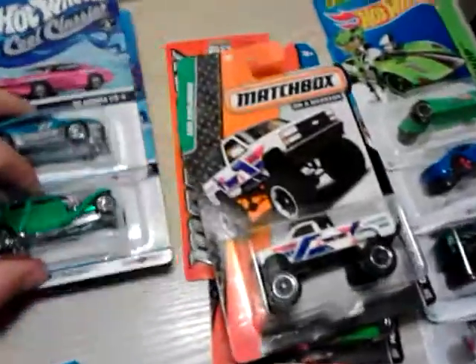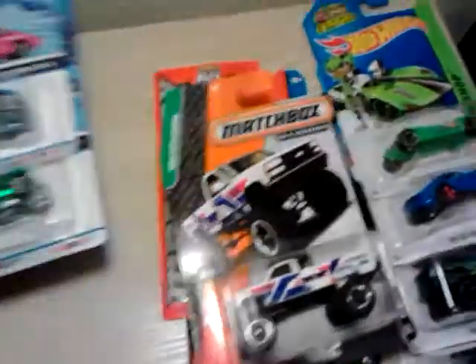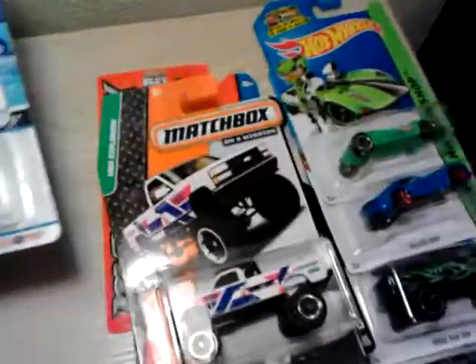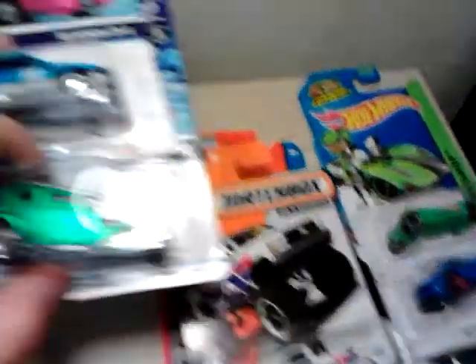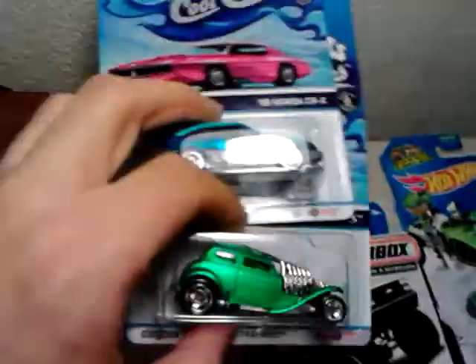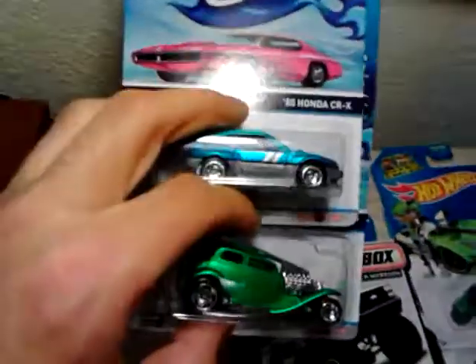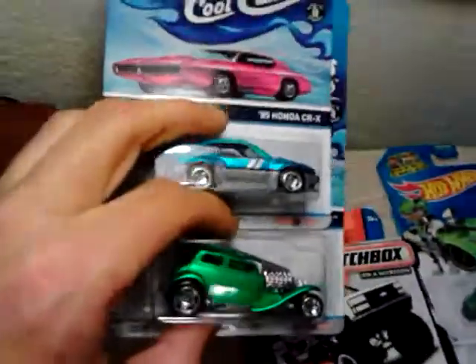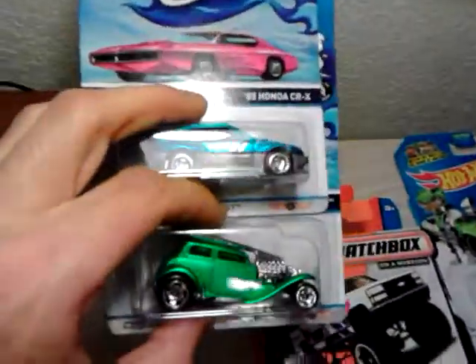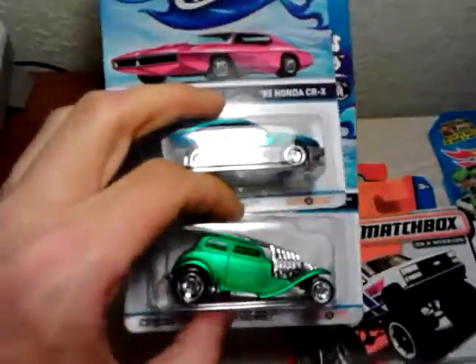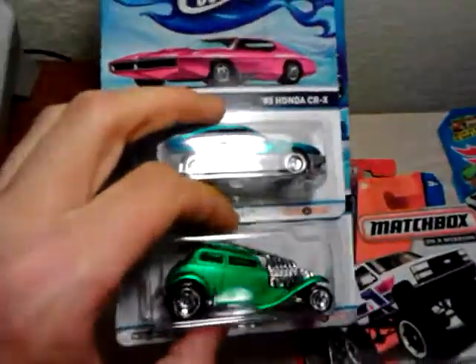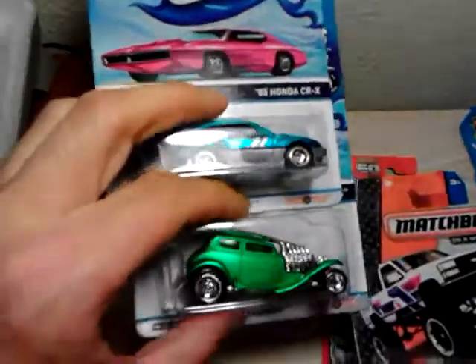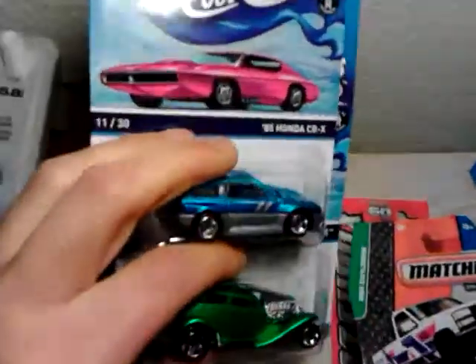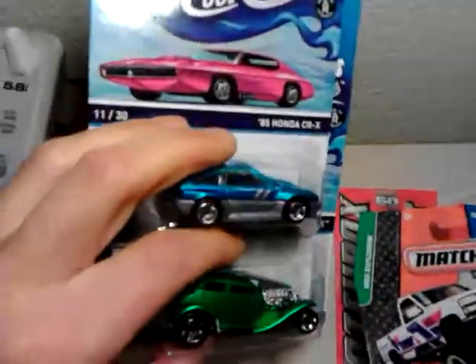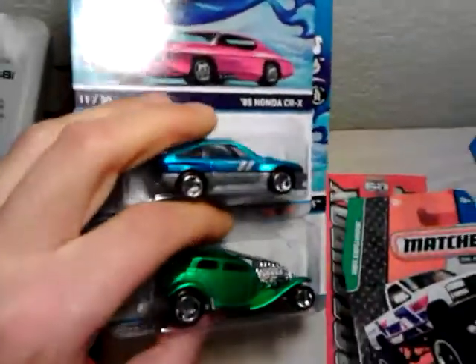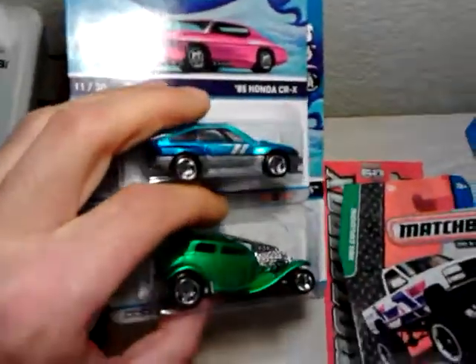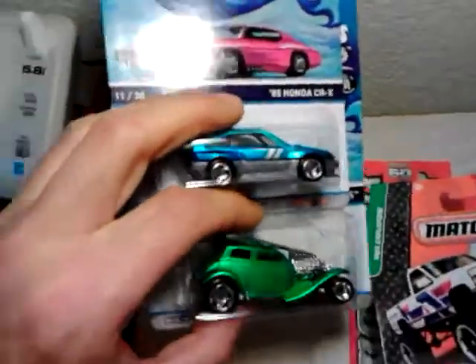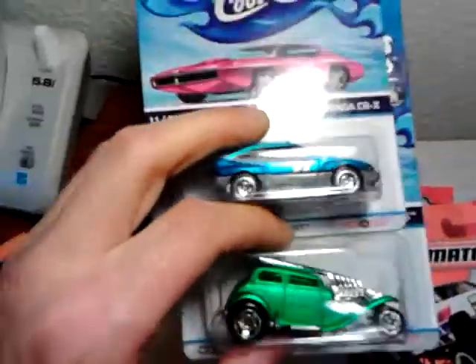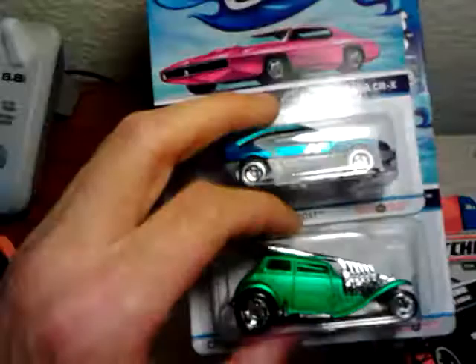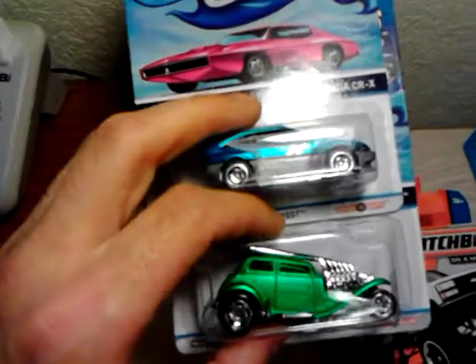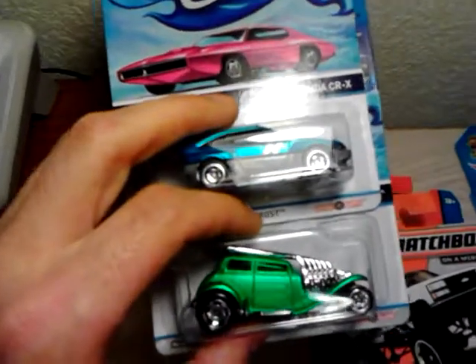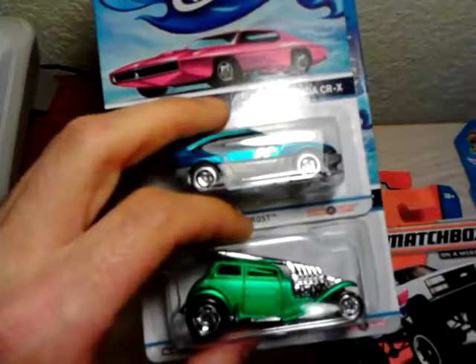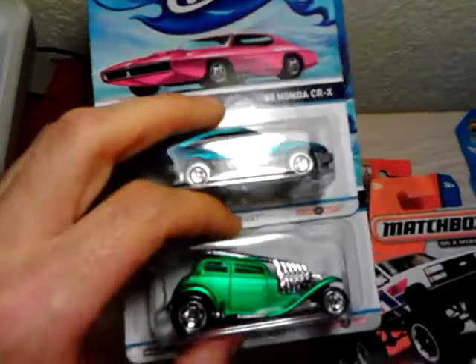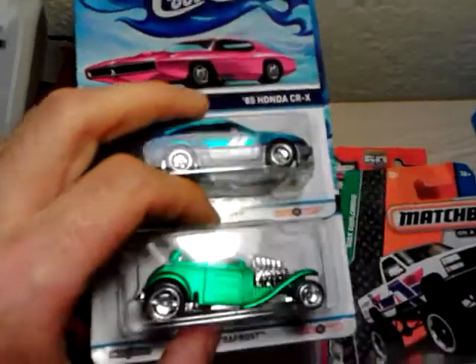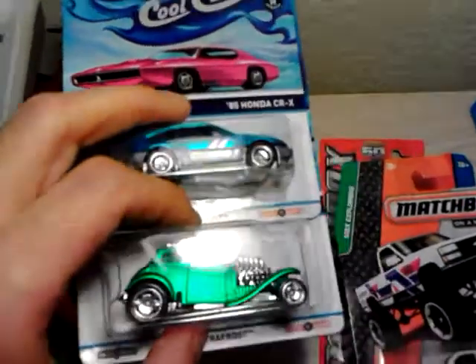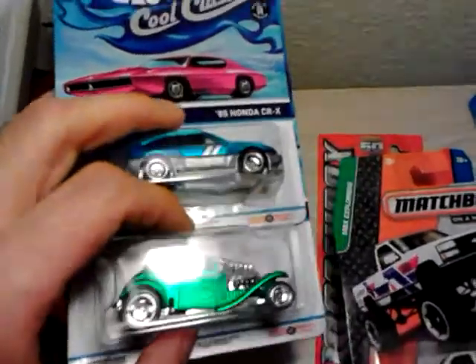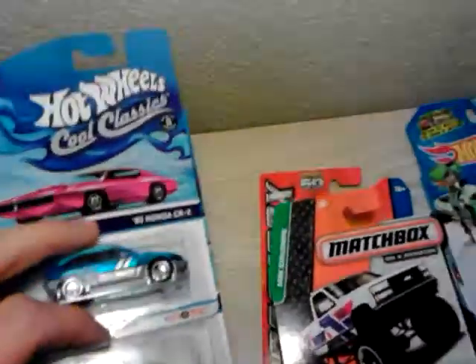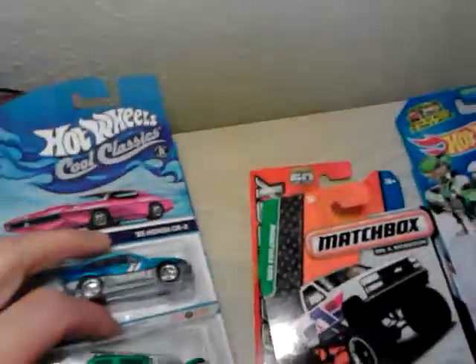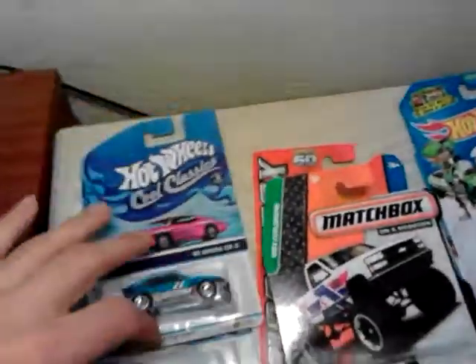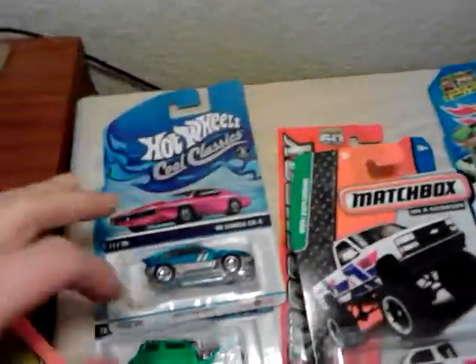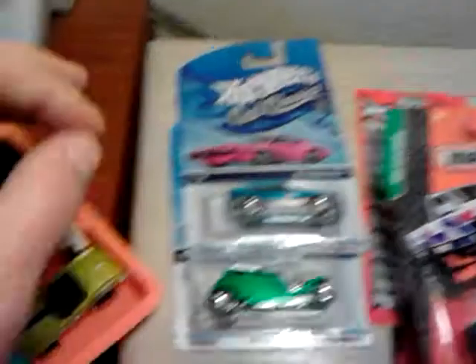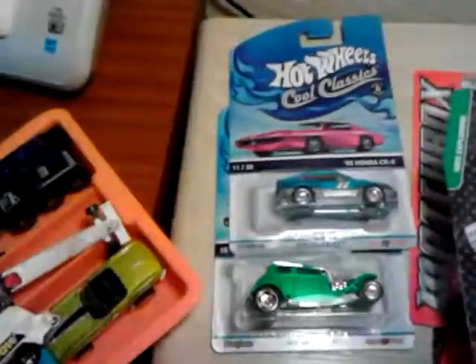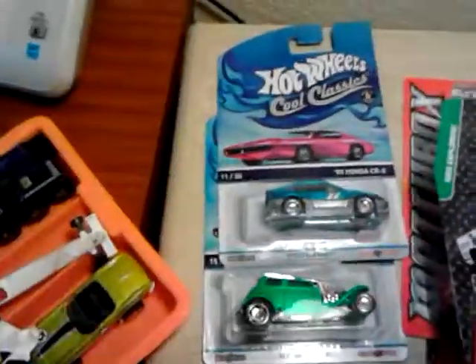I did pick these up. They were a little pricey but I ended up keeping them in the end.